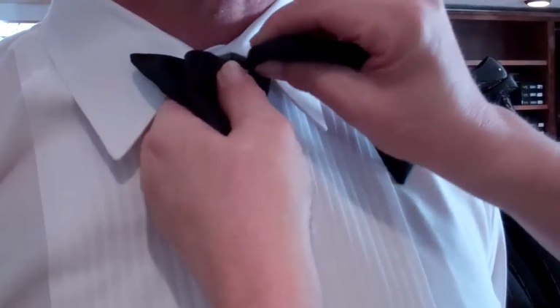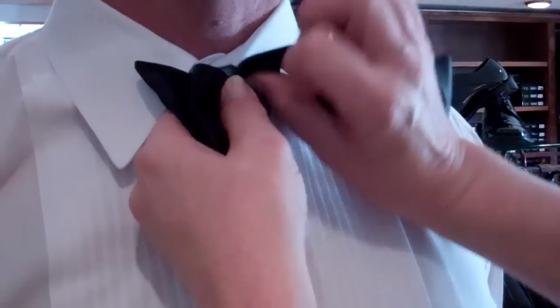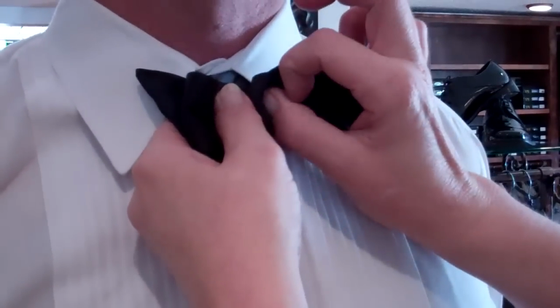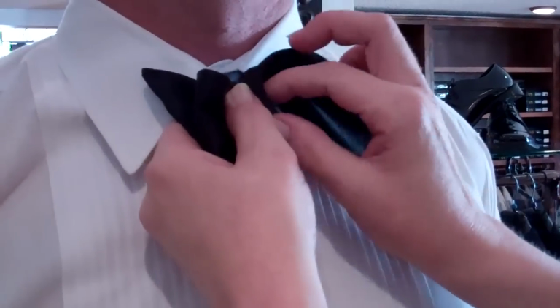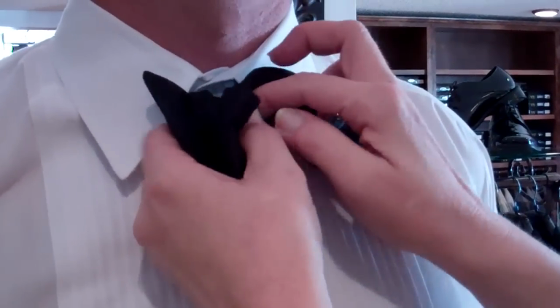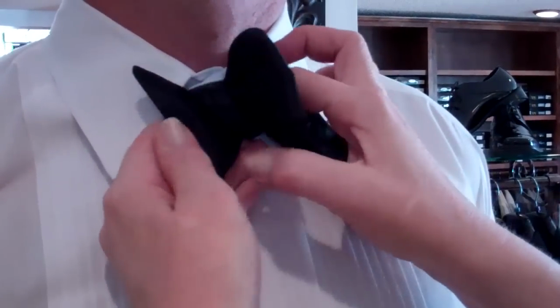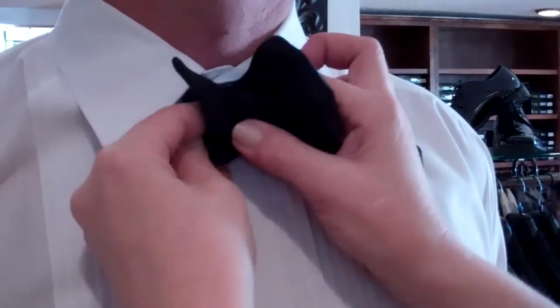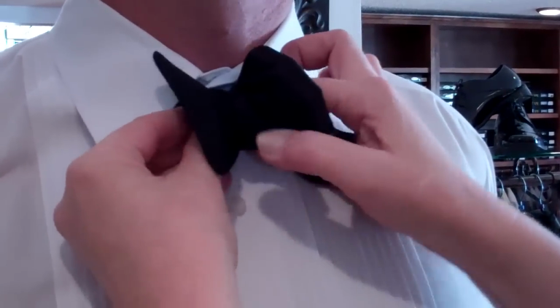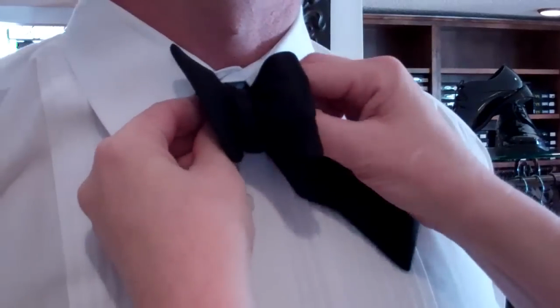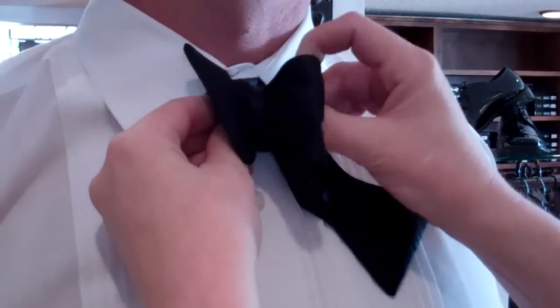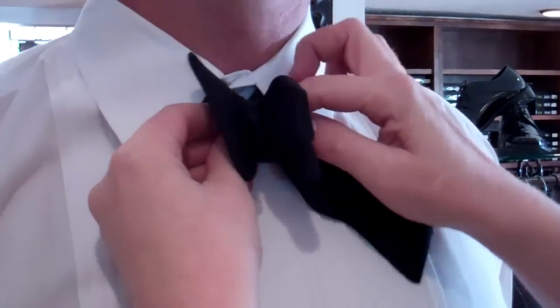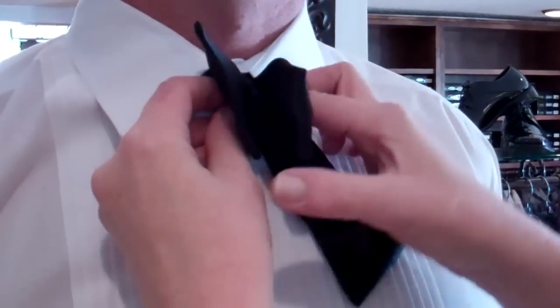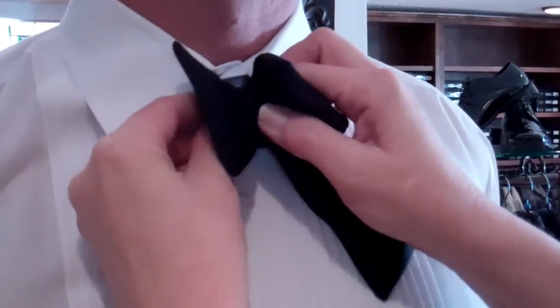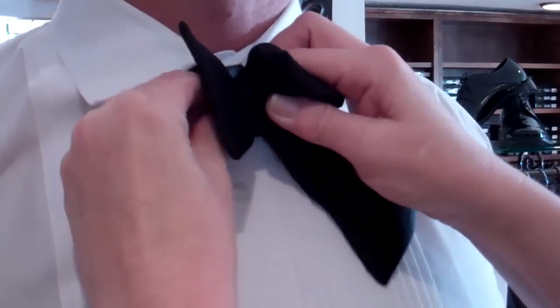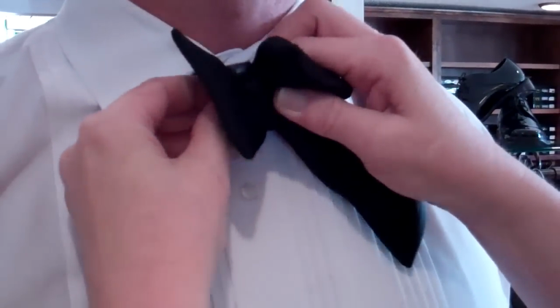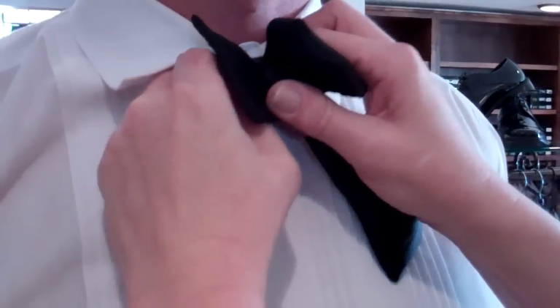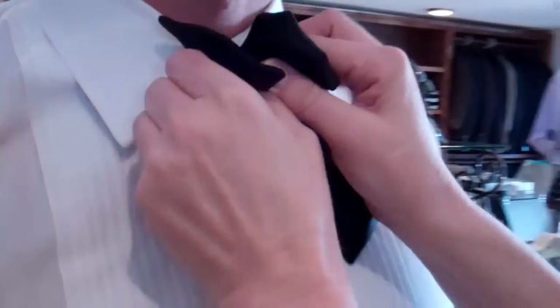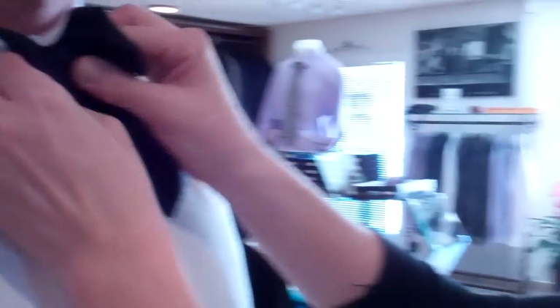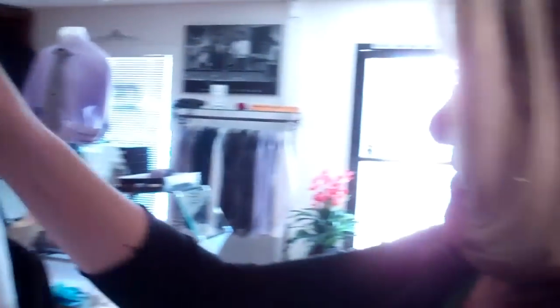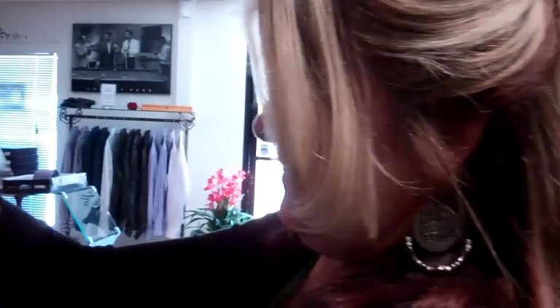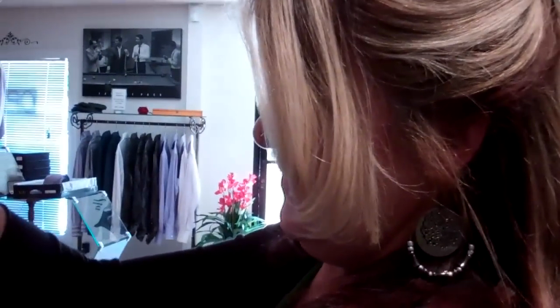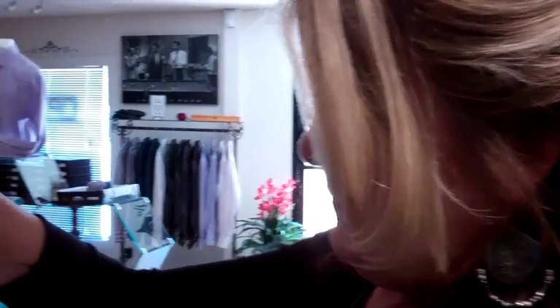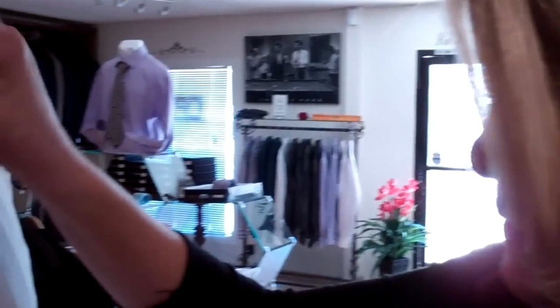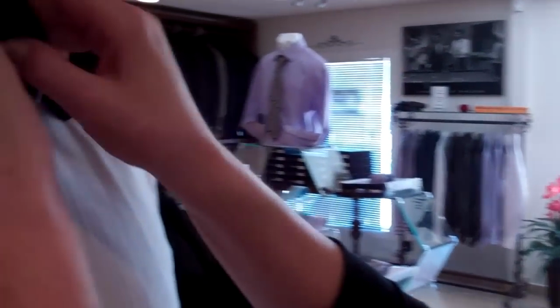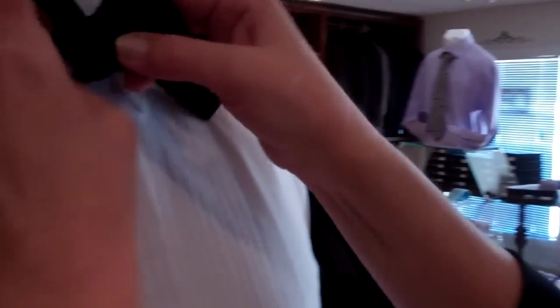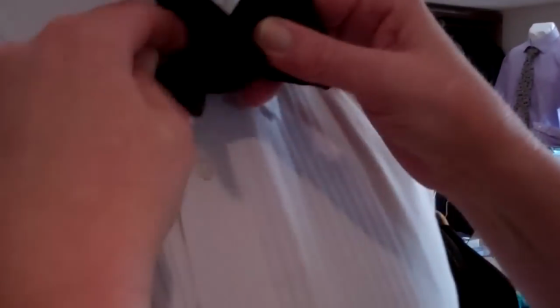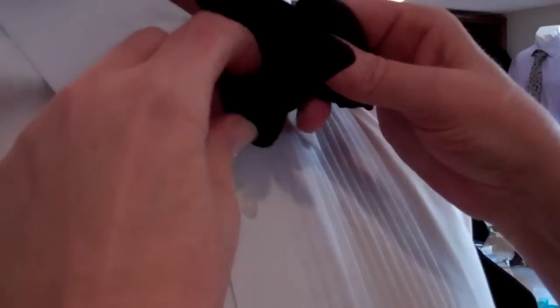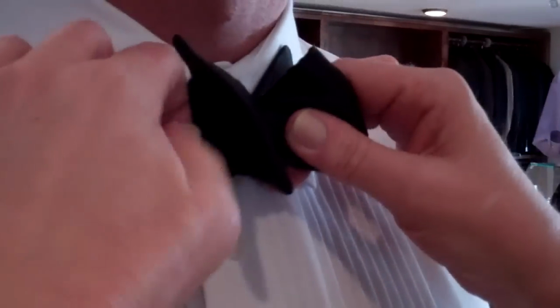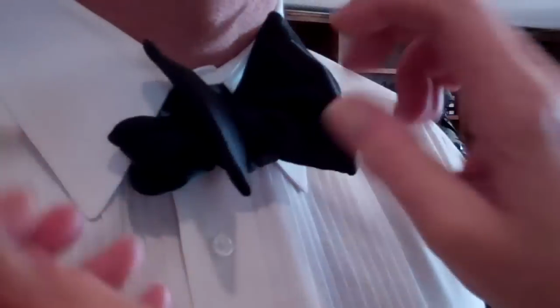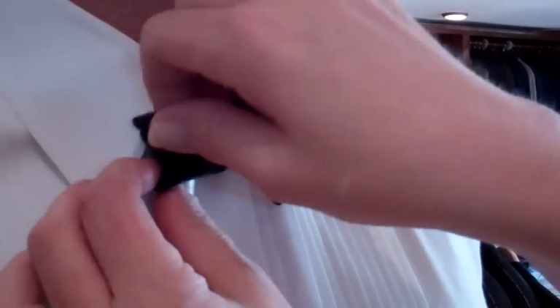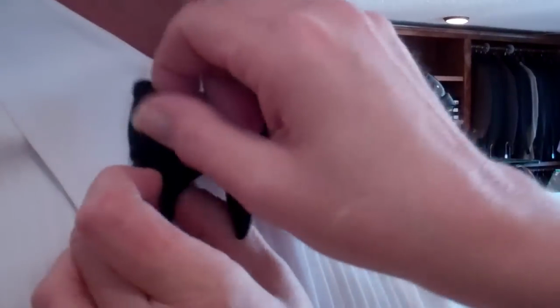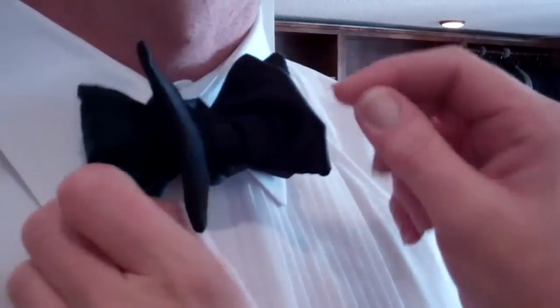Start at the short end, poke it through — this is where I always have the problem, the slow down in the video — so pull it through to get that half loop again.